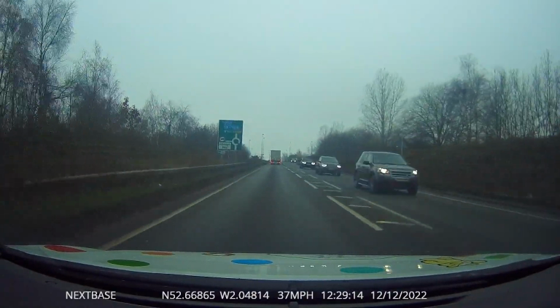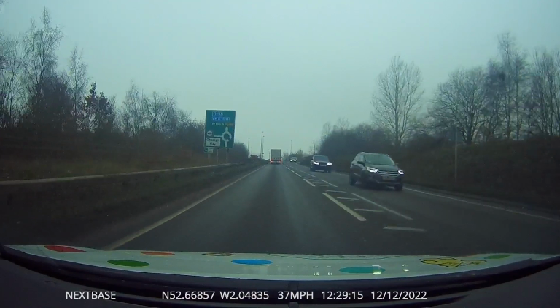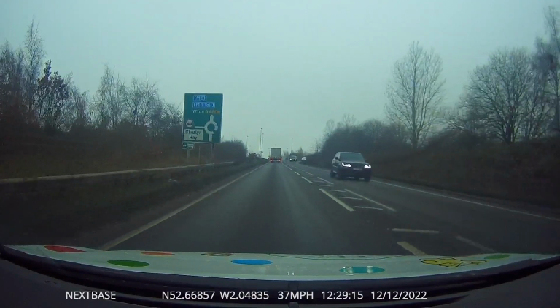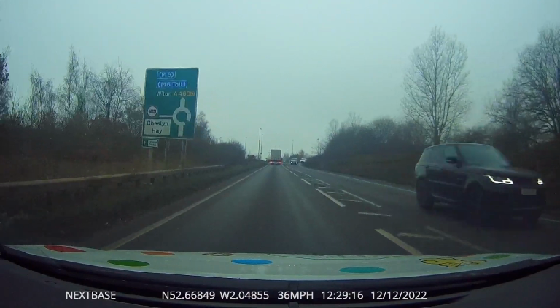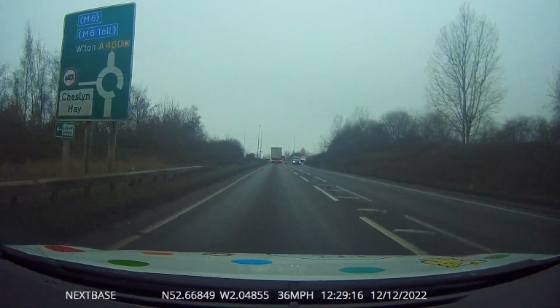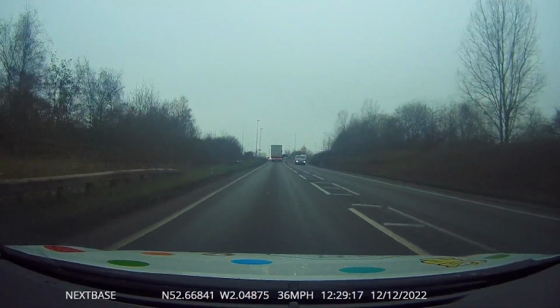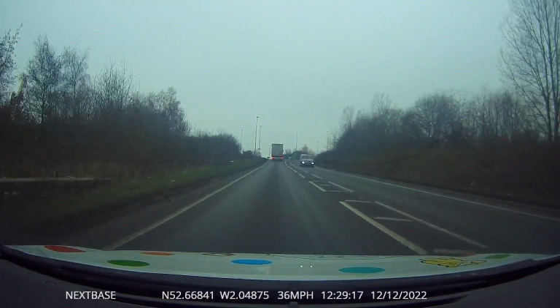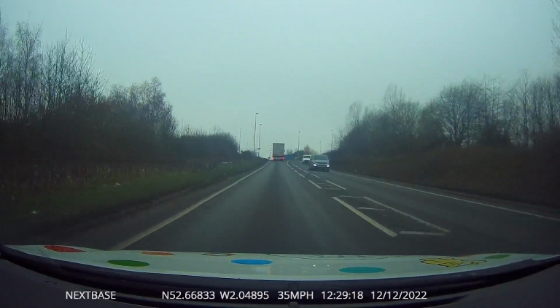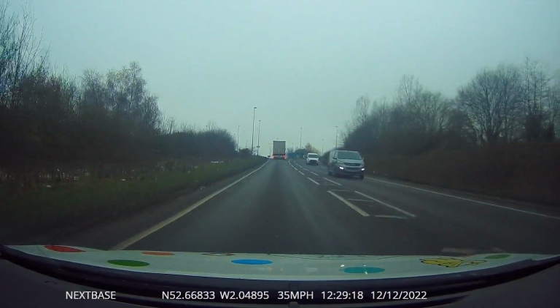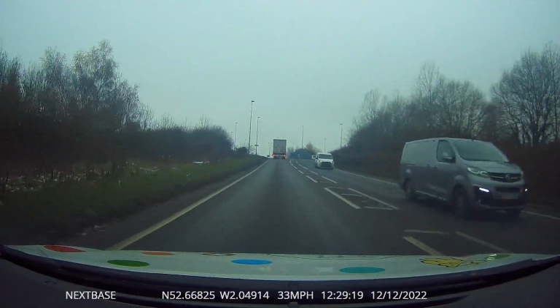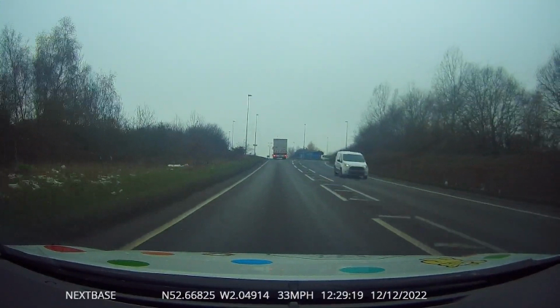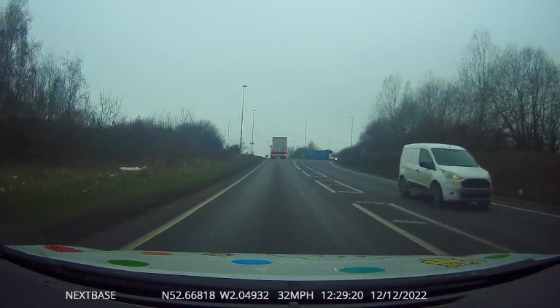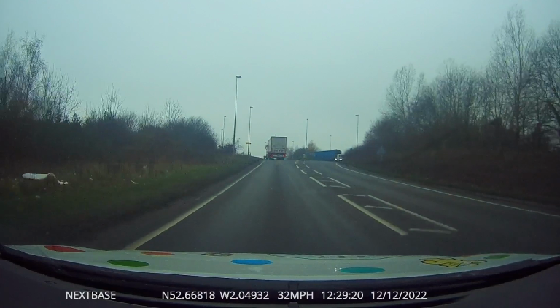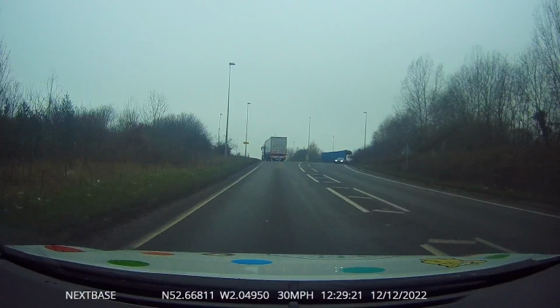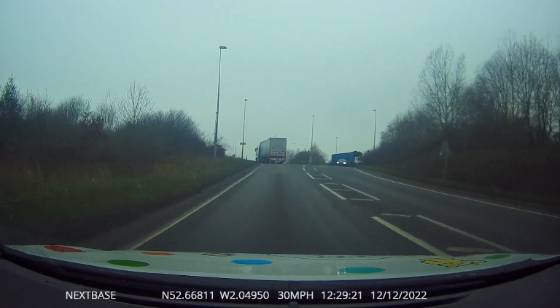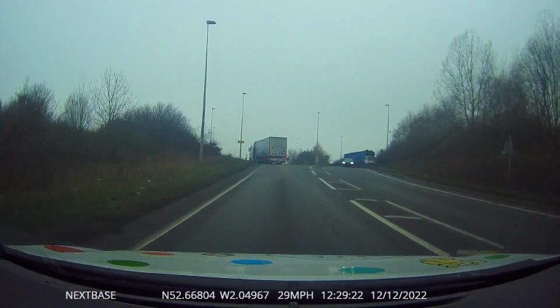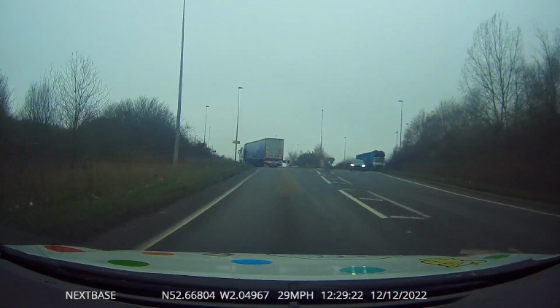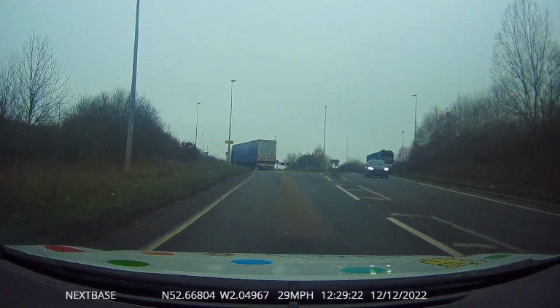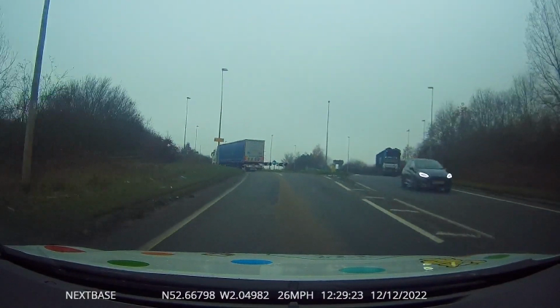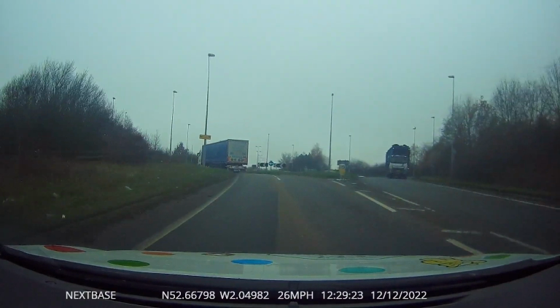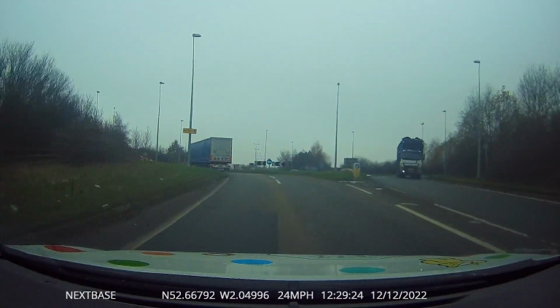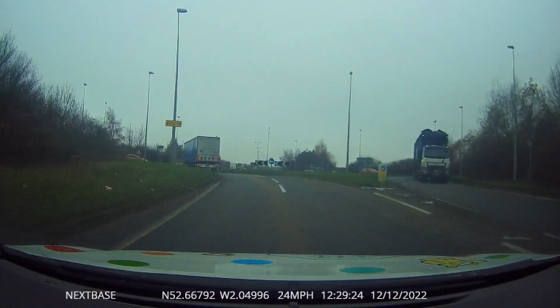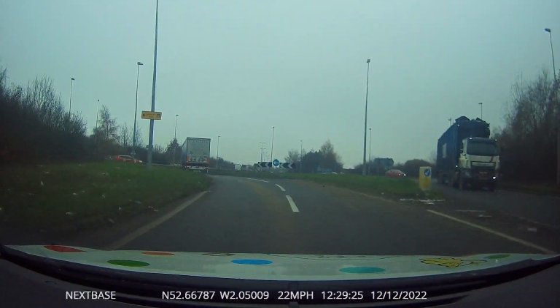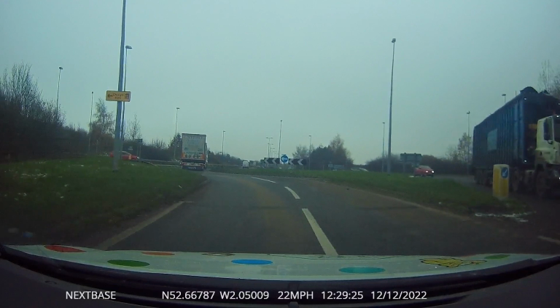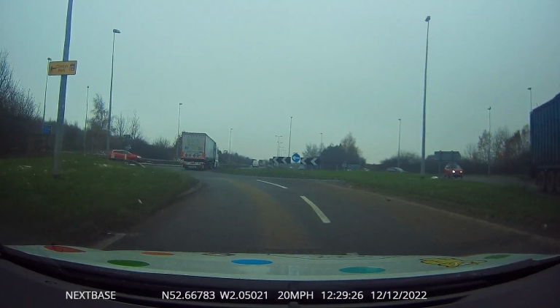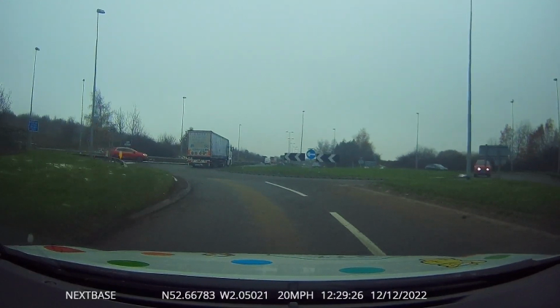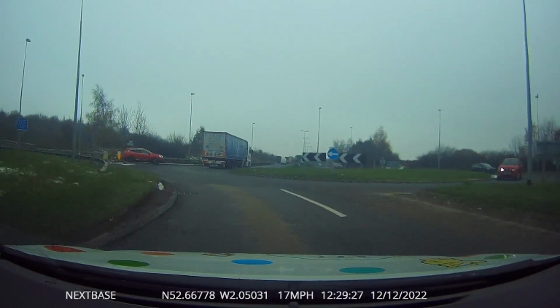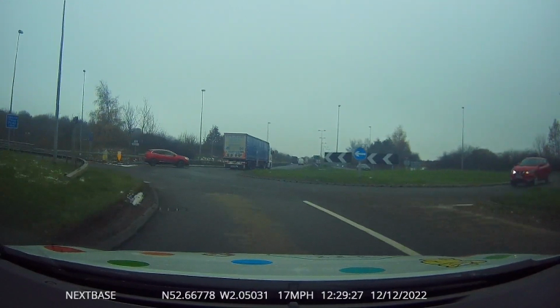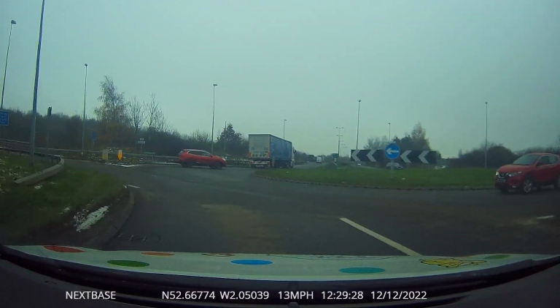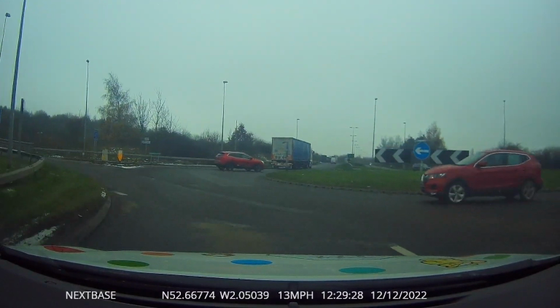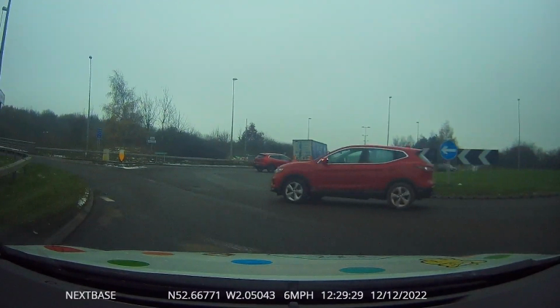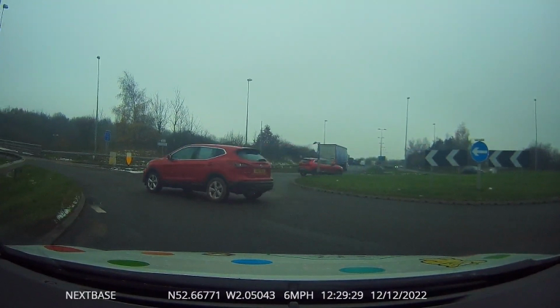Obviously lorry drivers are going to find it difficult to get all the ice and snow off the top of the trailer. Watch this — this is why we do not want to get too close to a lorry when it has been in frozen weather conditions.